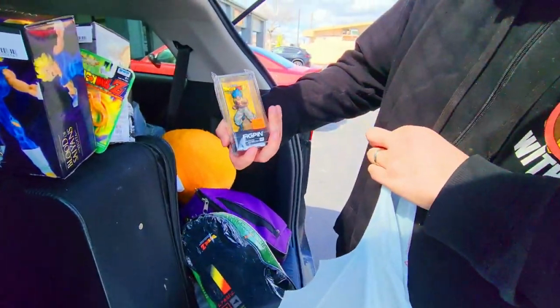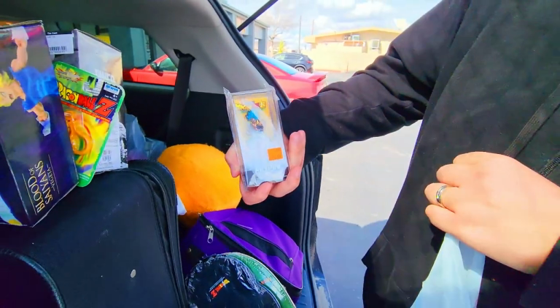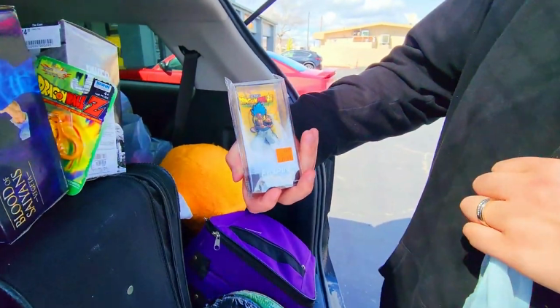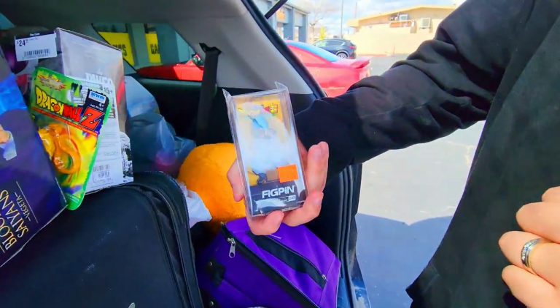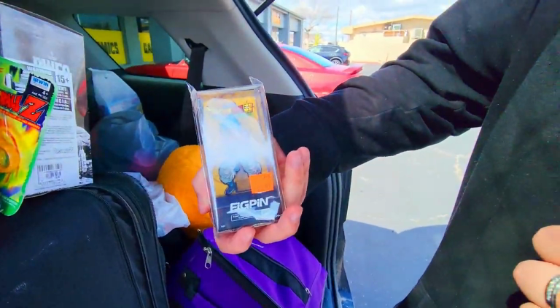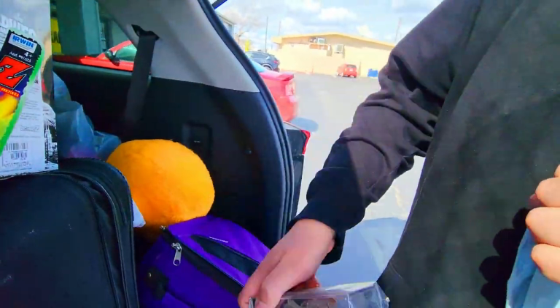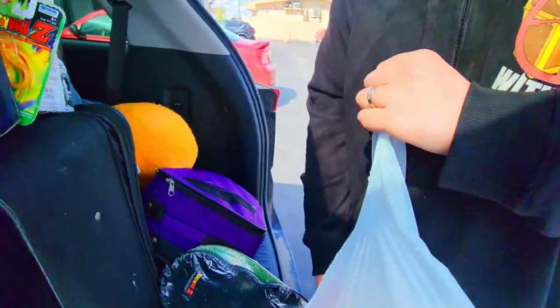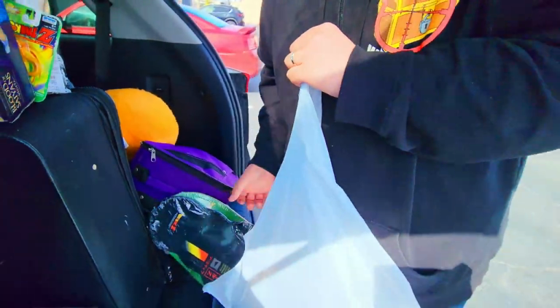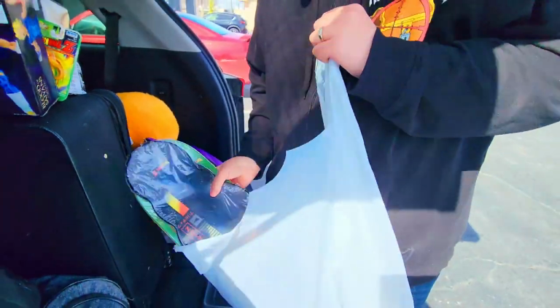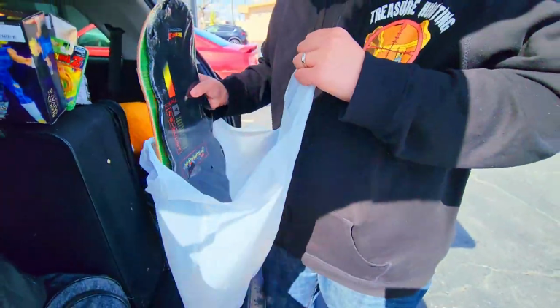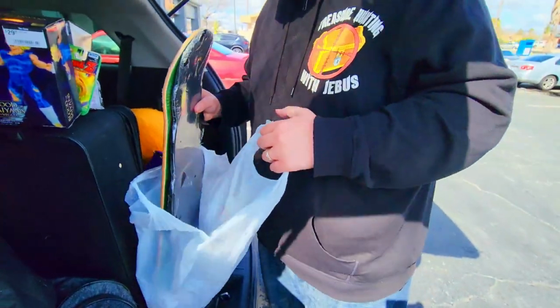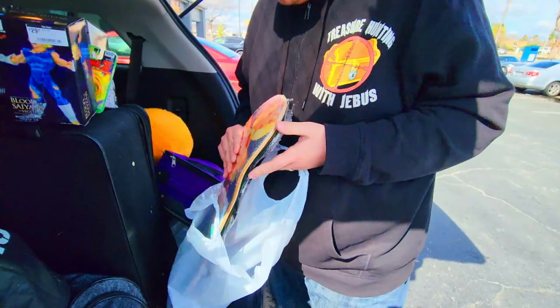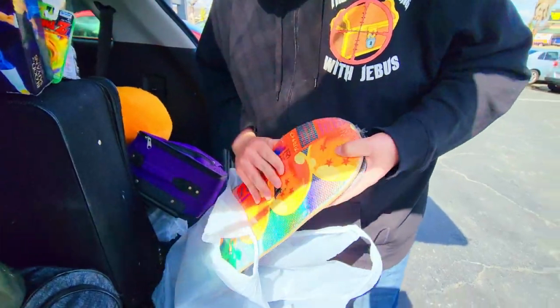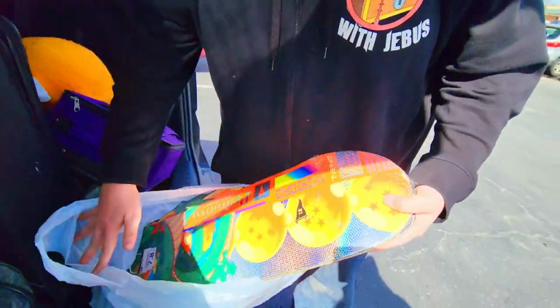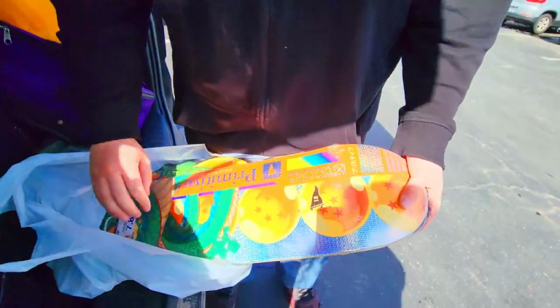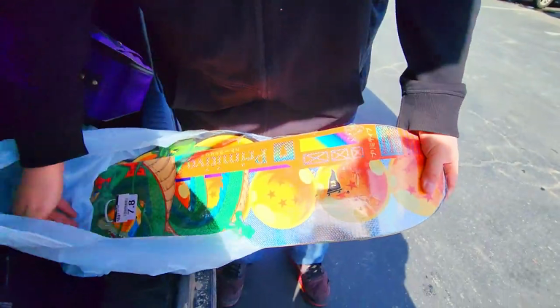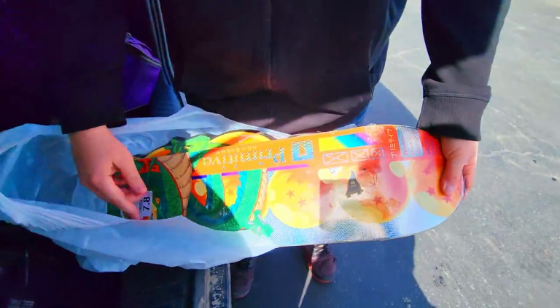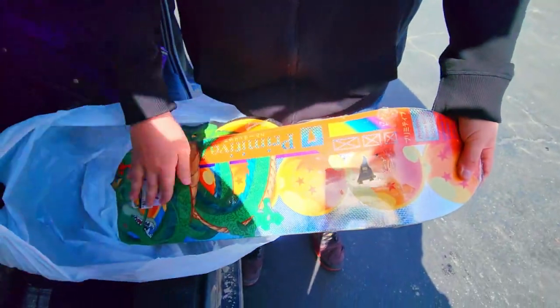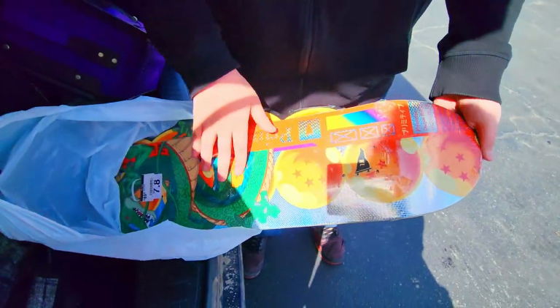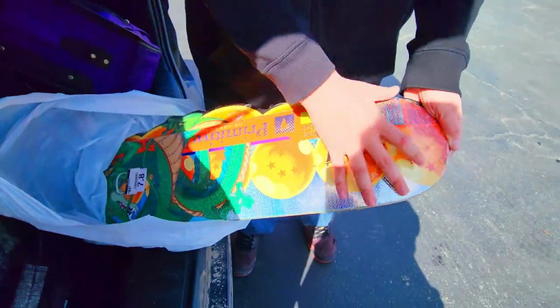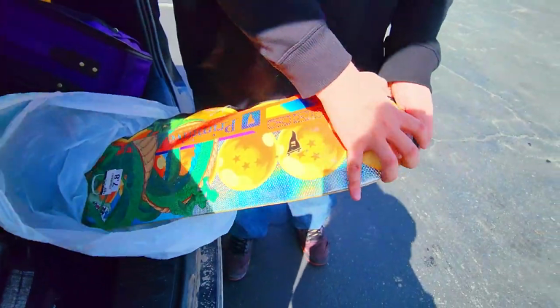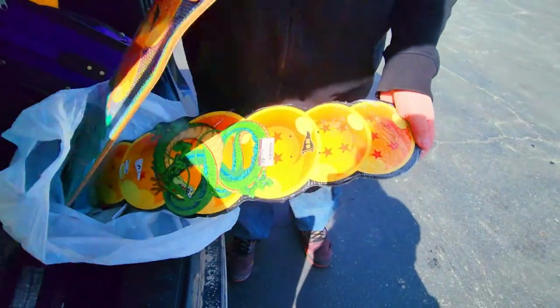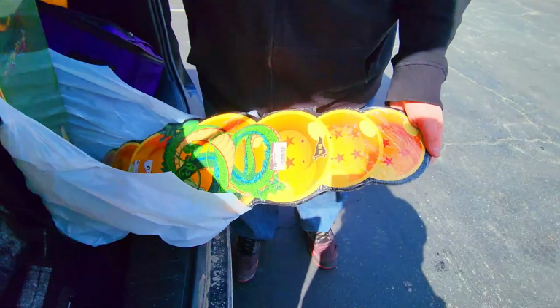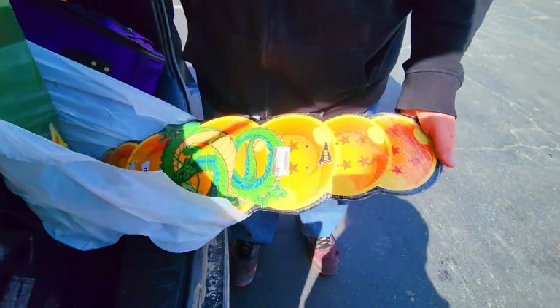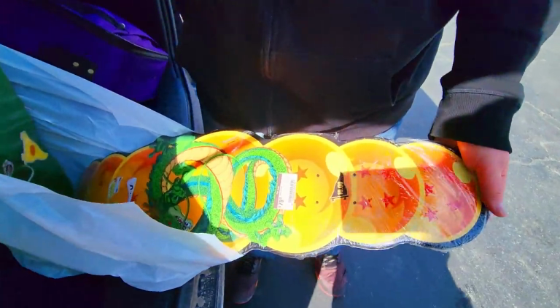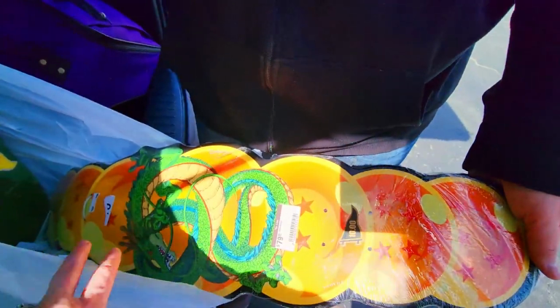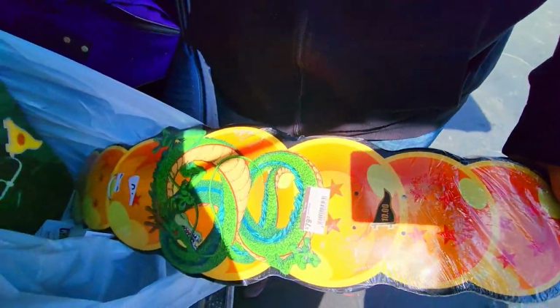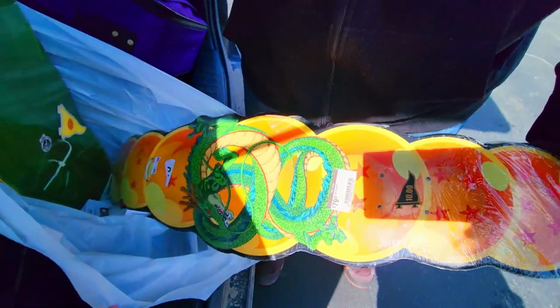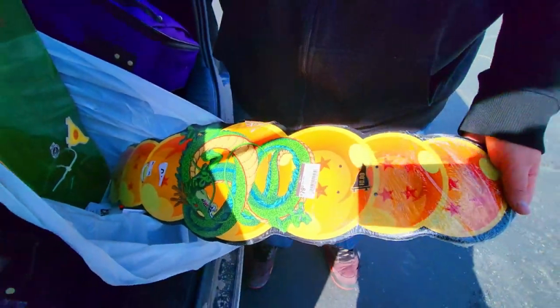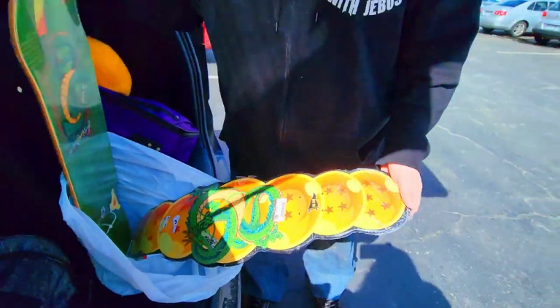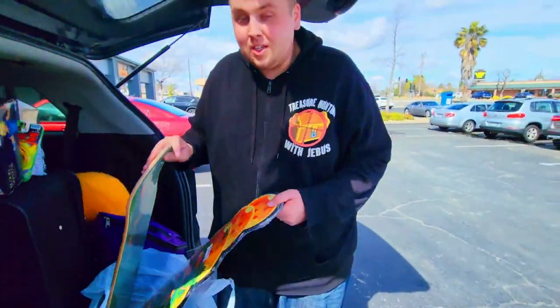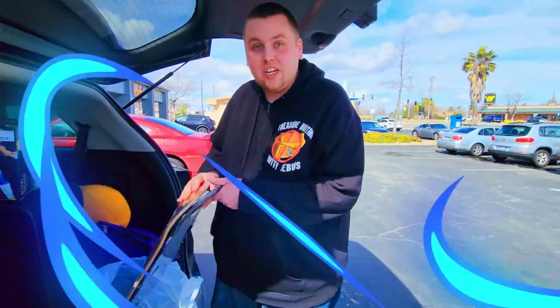Gogeta Fig Pen. And of course we got both of these skateboards — this Primitive one with Shenron and the Dragon Balls, and this one that I've been looking for for a long time. It's actually shaped like the Dragon Balls. So happy with this first stuff.